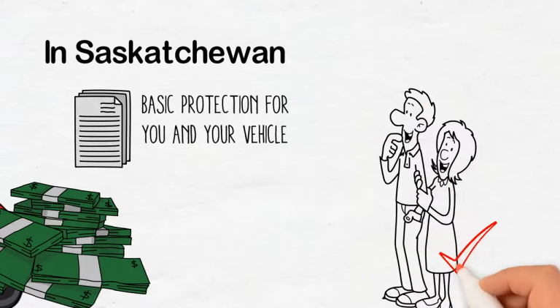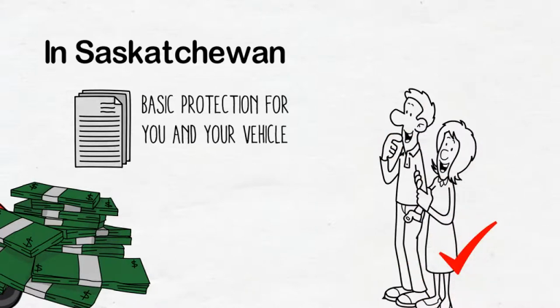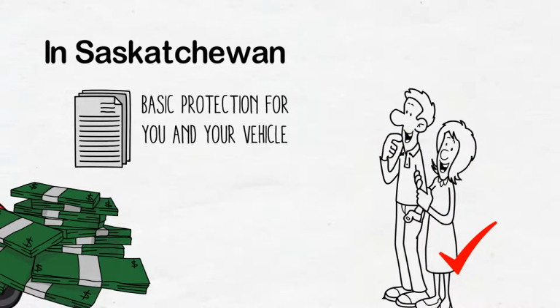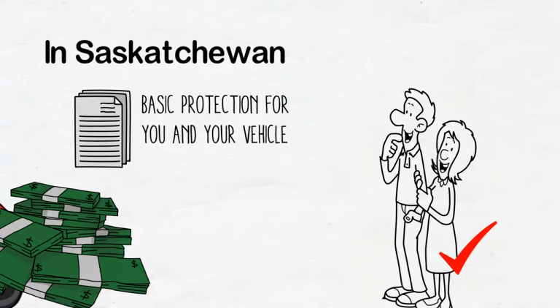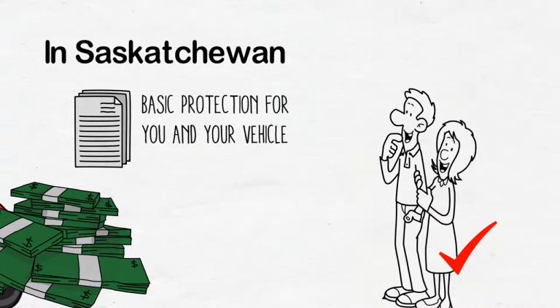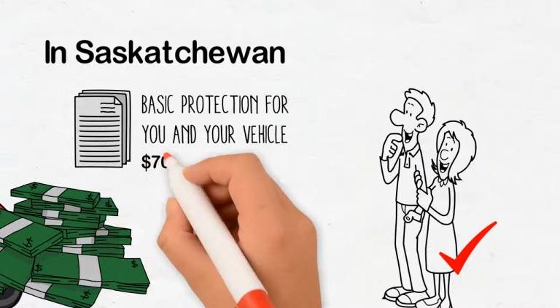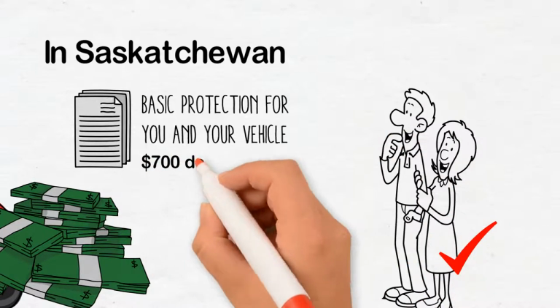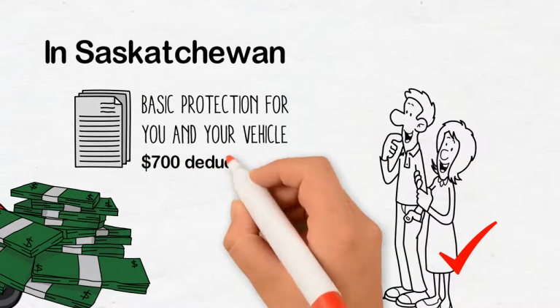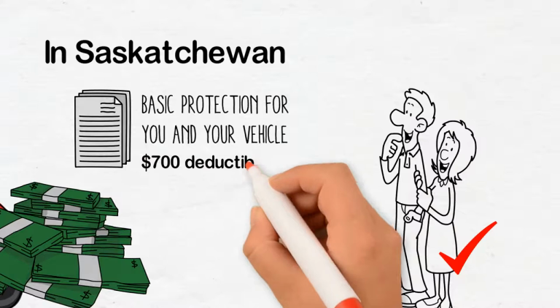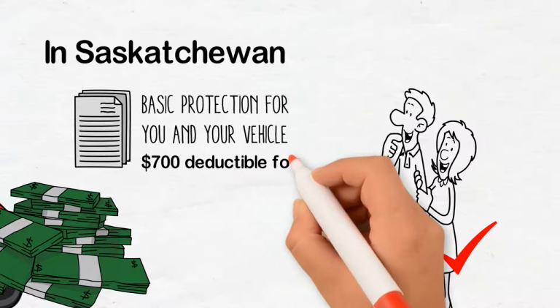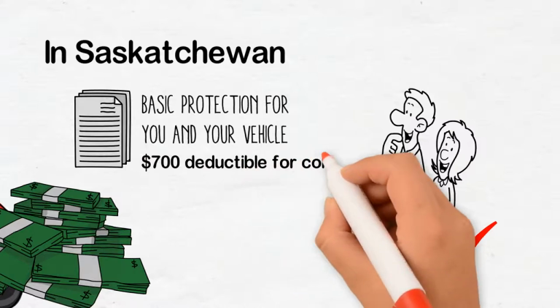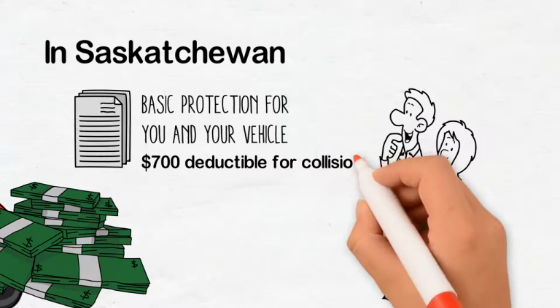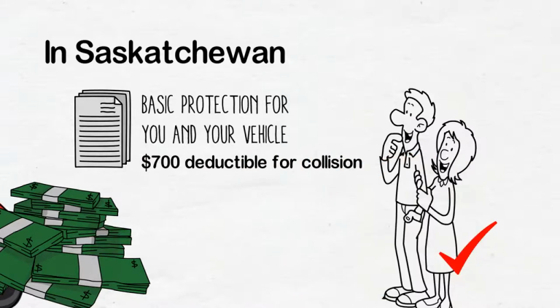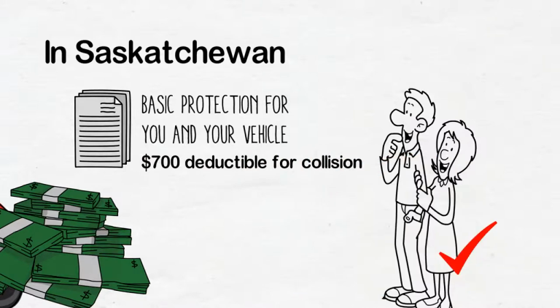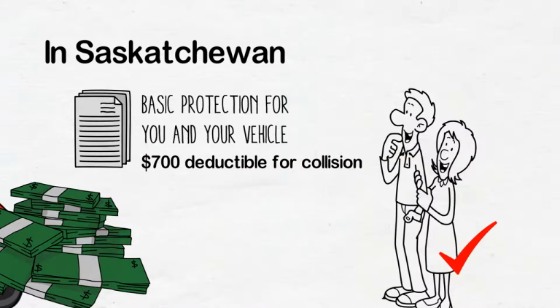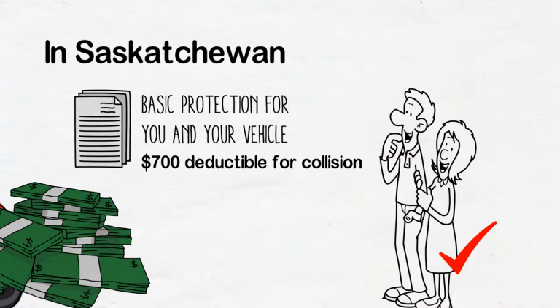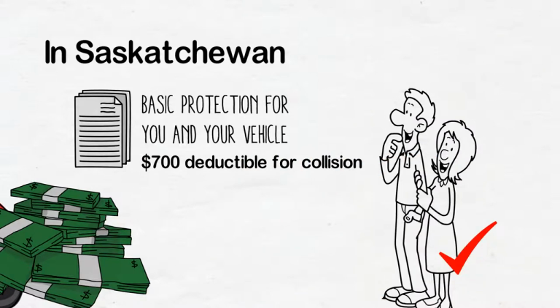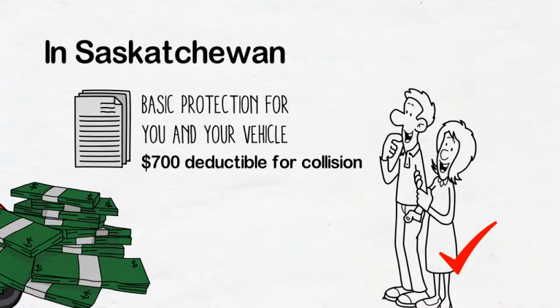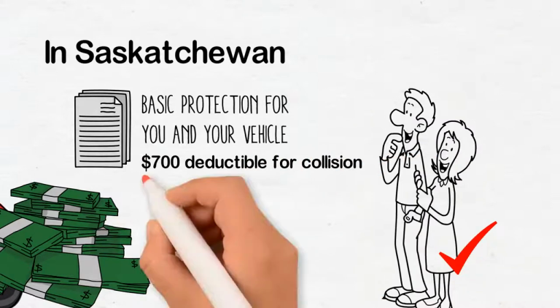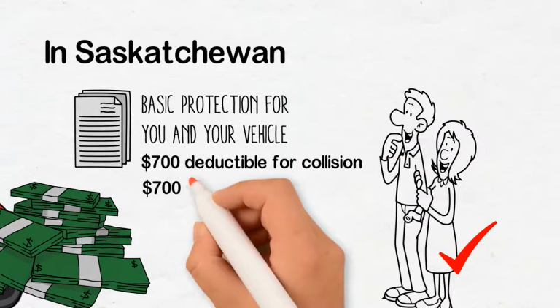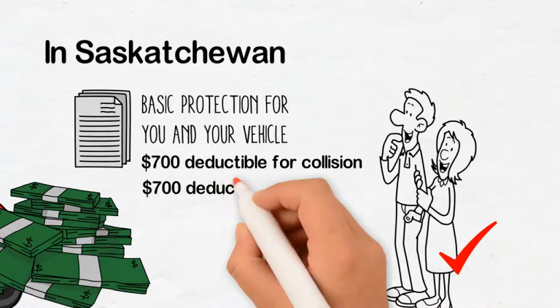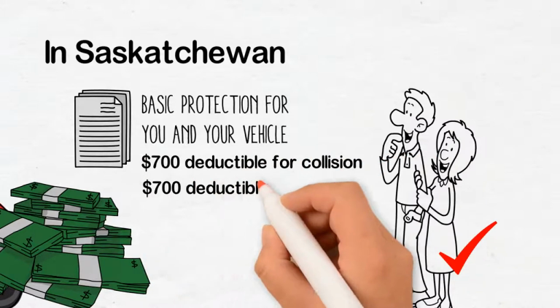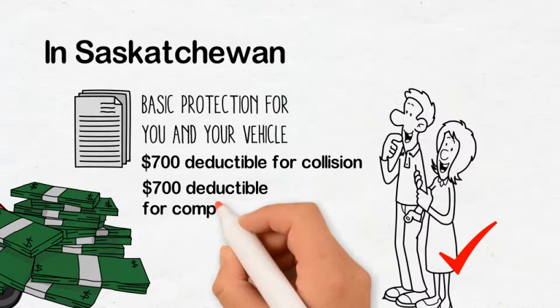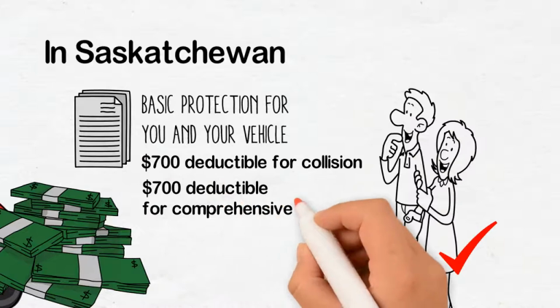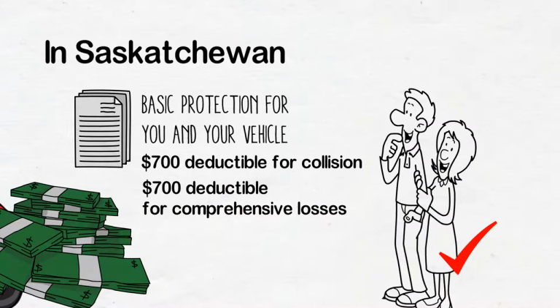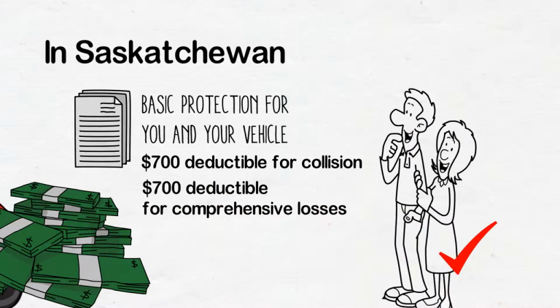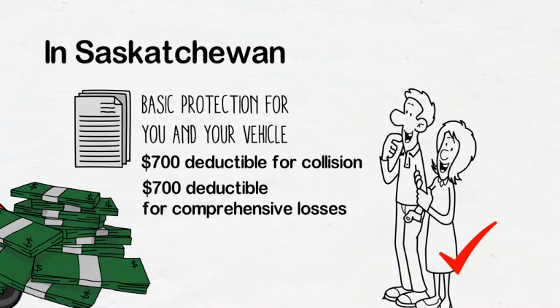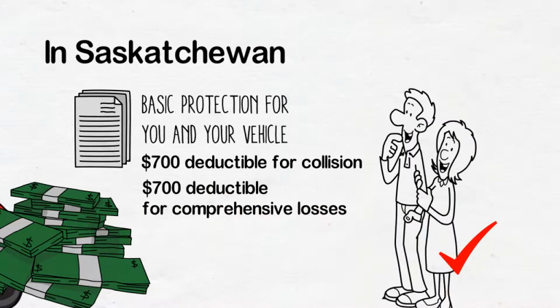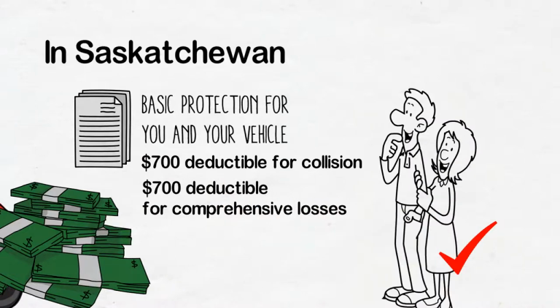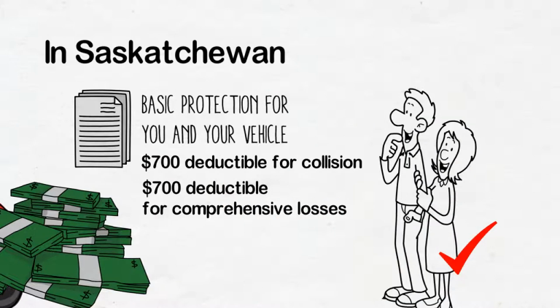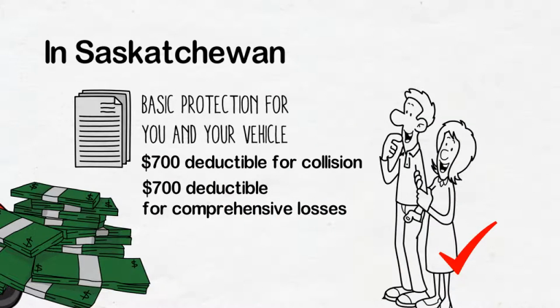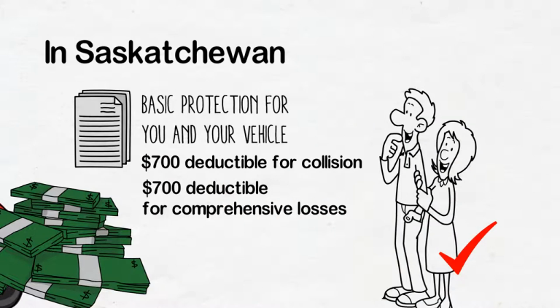Your basic insurance provides you with a $700 deductible for collision and accidents, as well as a $700 deductible for comprehensive losses — fire, wind, hail, vandalism, etc.